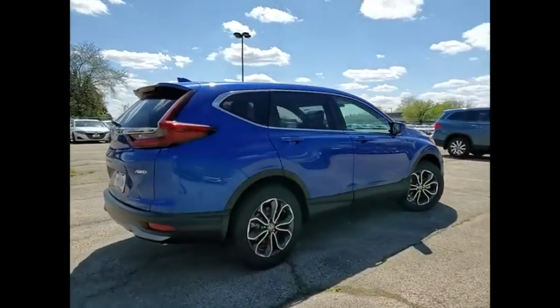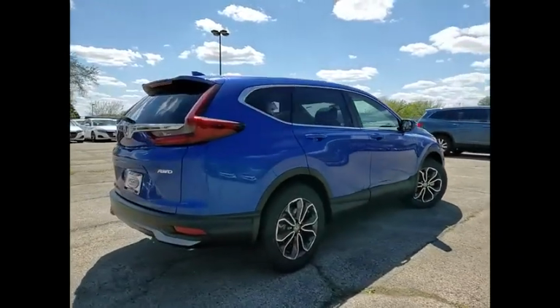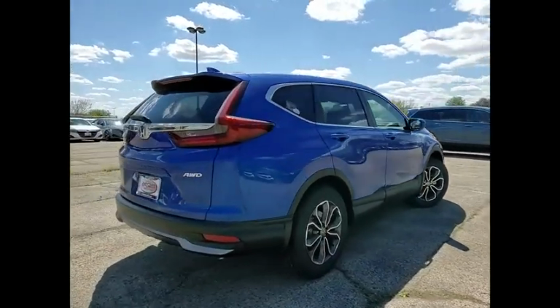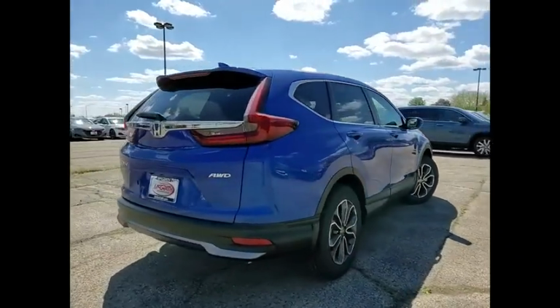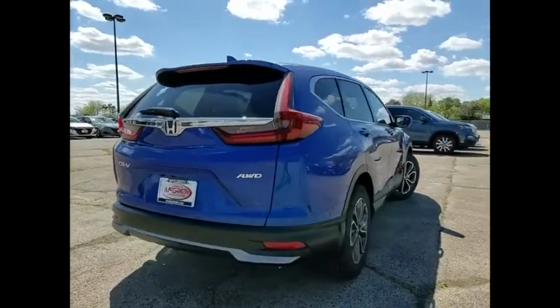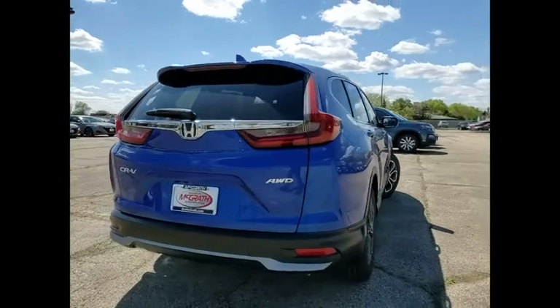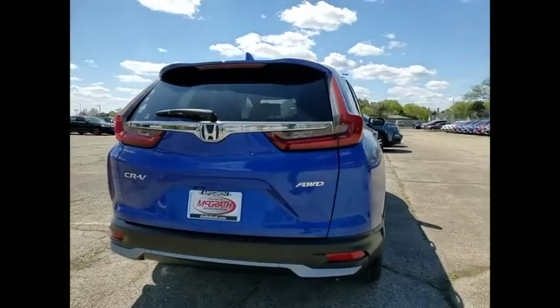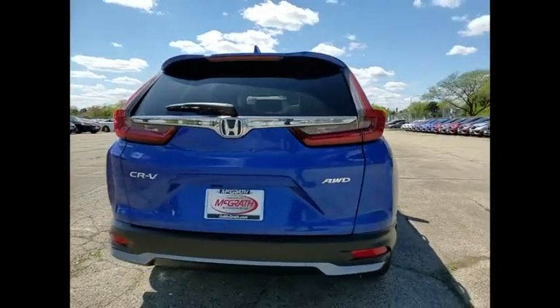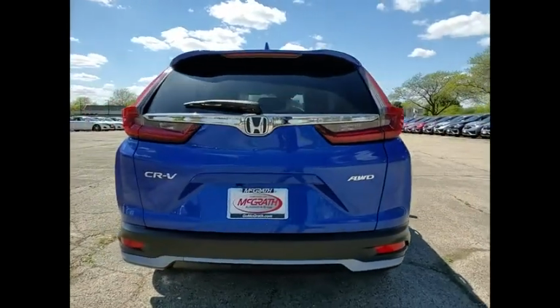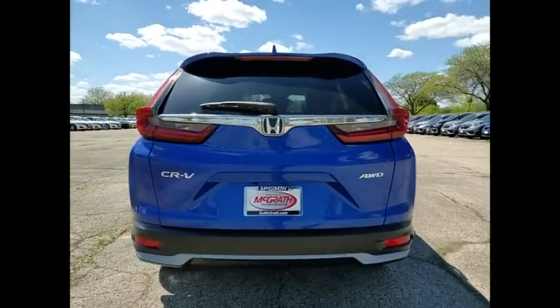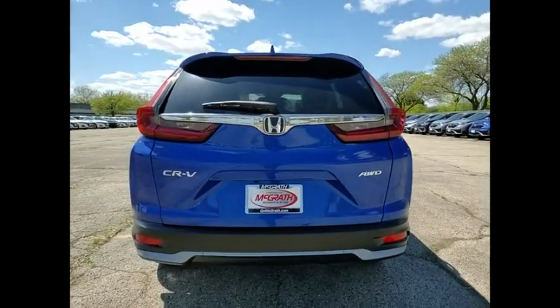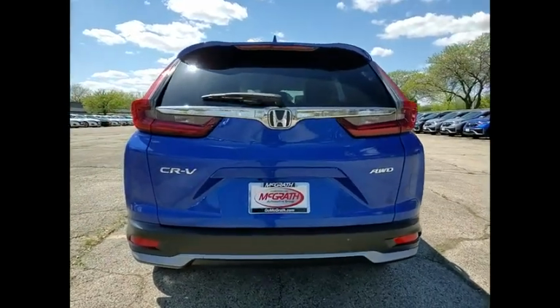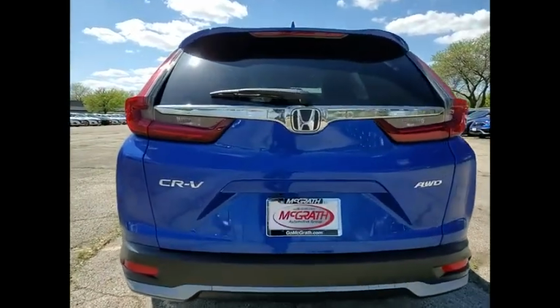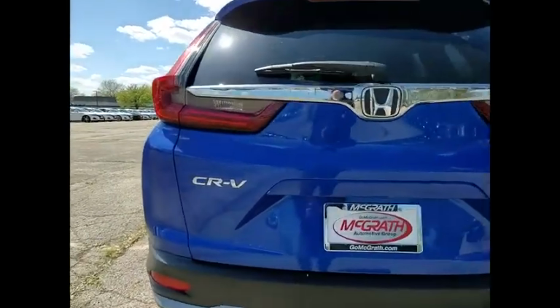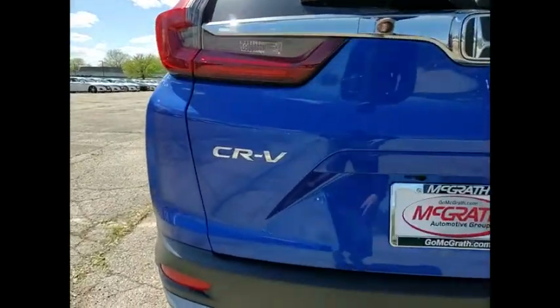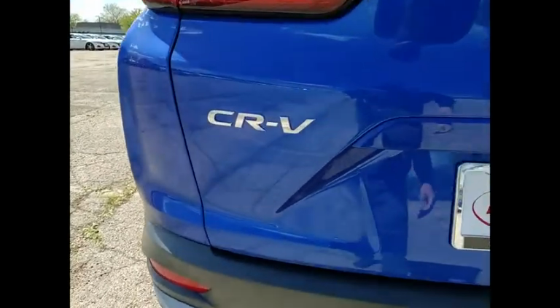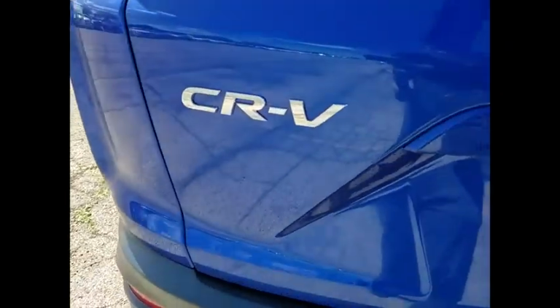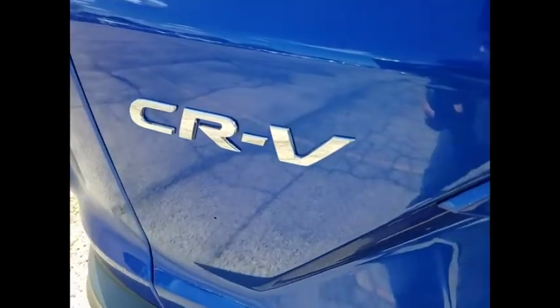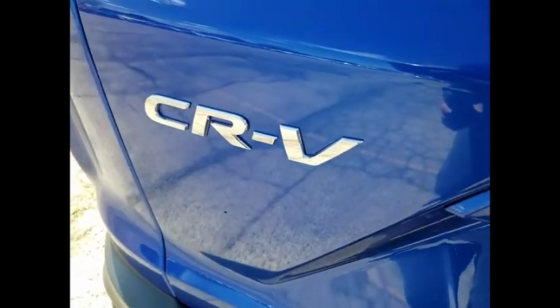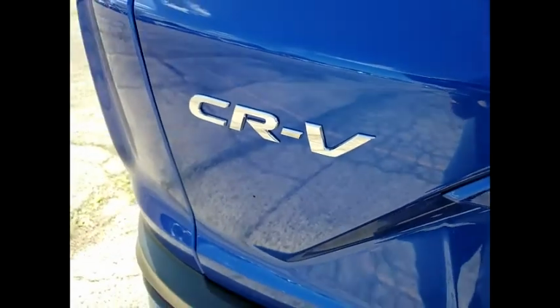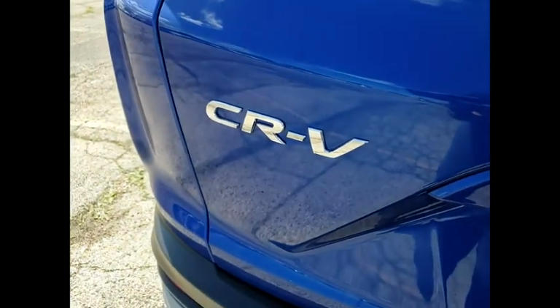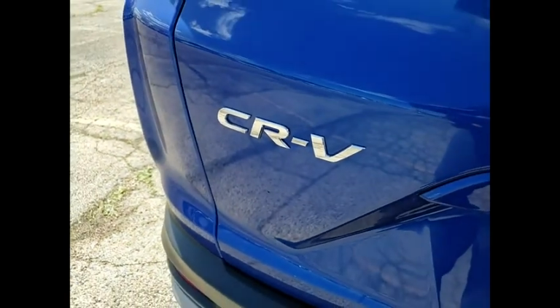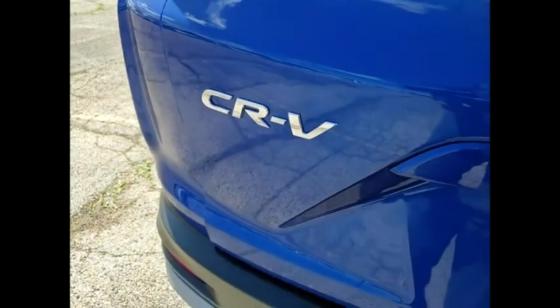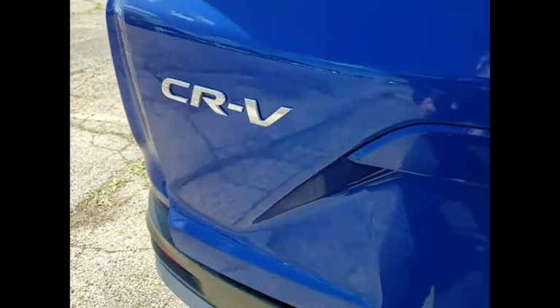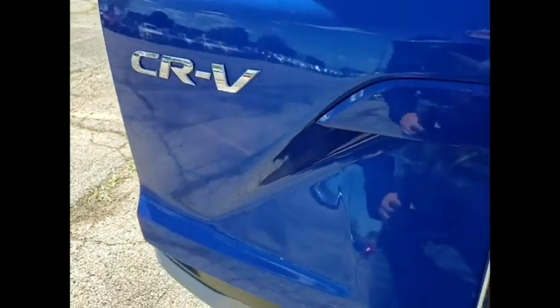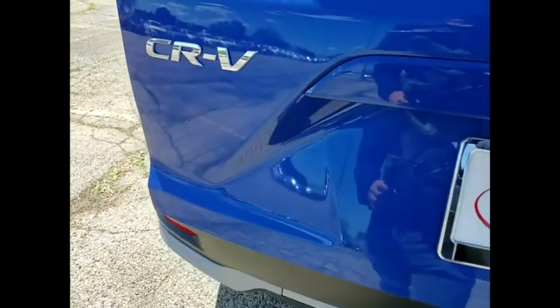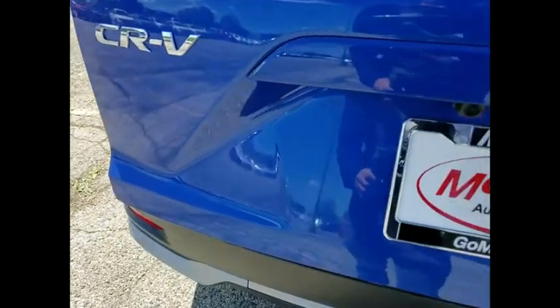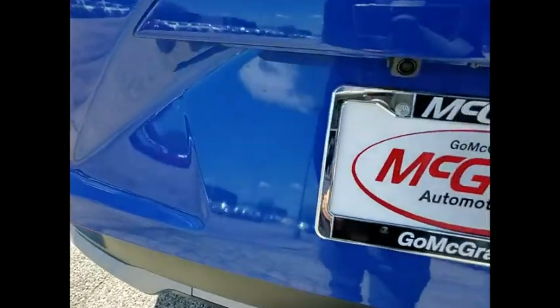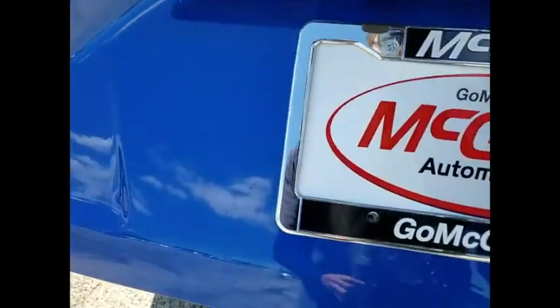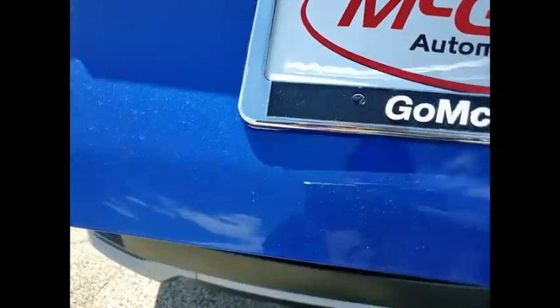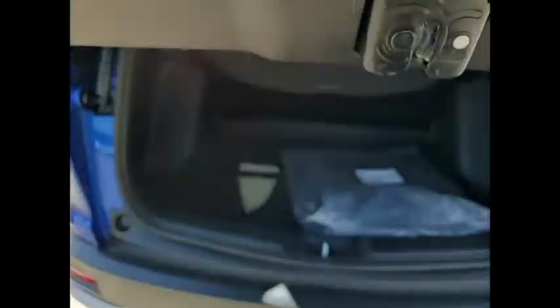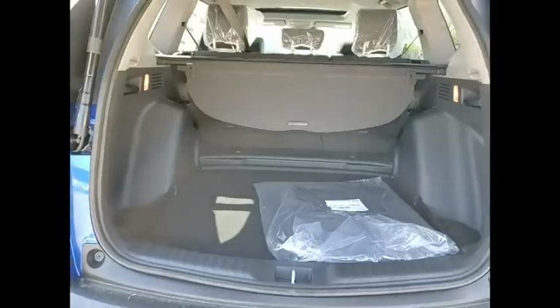Here are some of this vehicle's great options: tire pressure monitor, turbocharged engine, blind spot monitor, all-wheel drive, heated mirrors, aluminum wheels, rear spoiler, remote engine start, power lift gate, and brake assist.